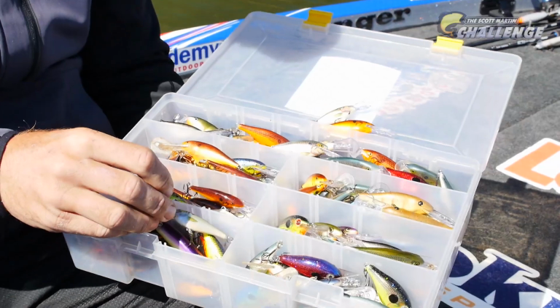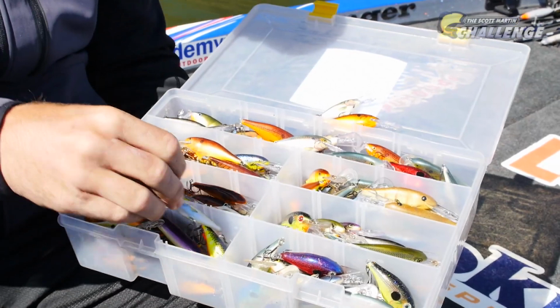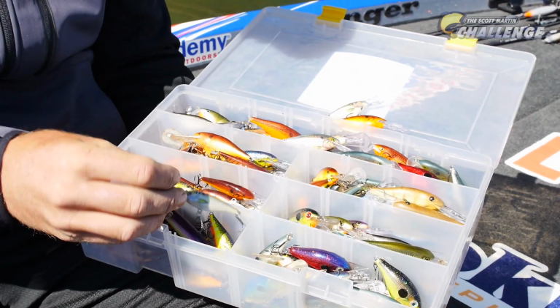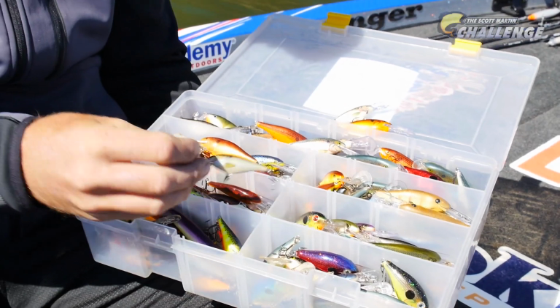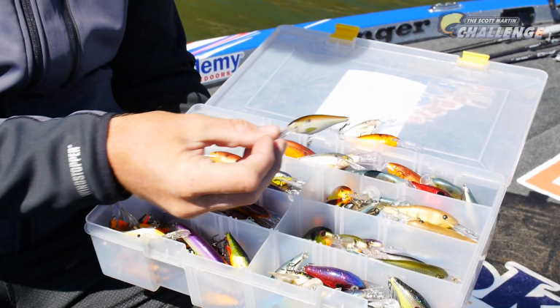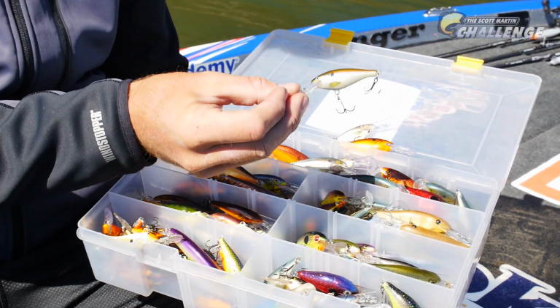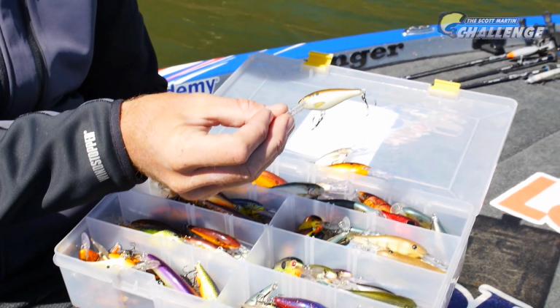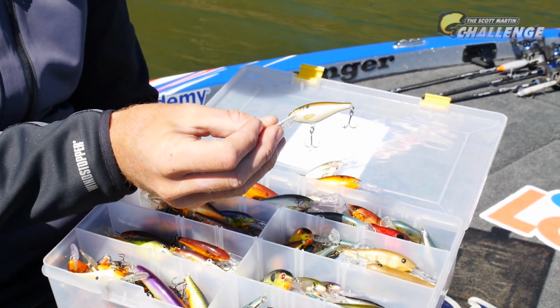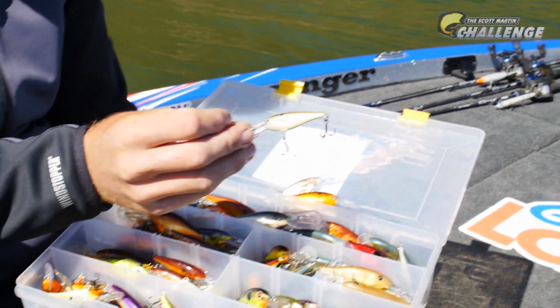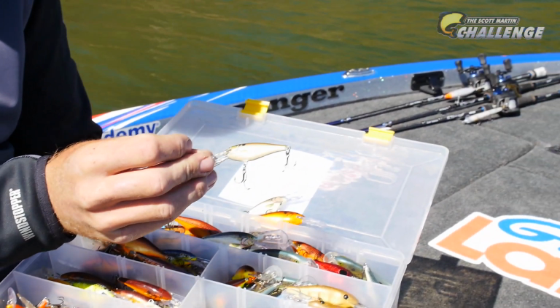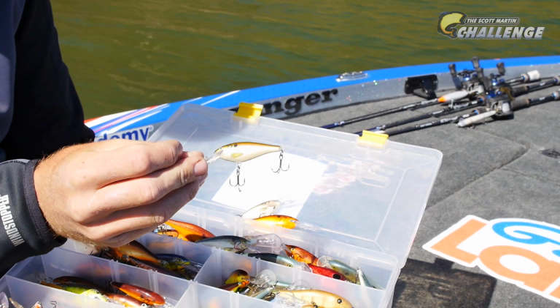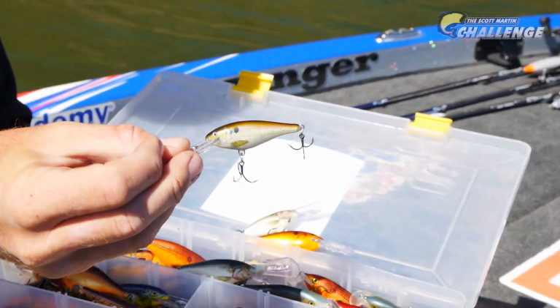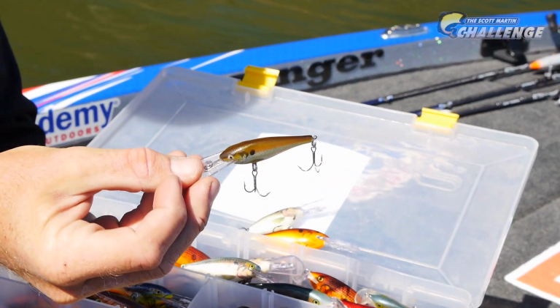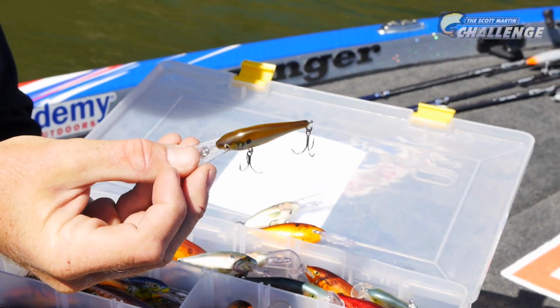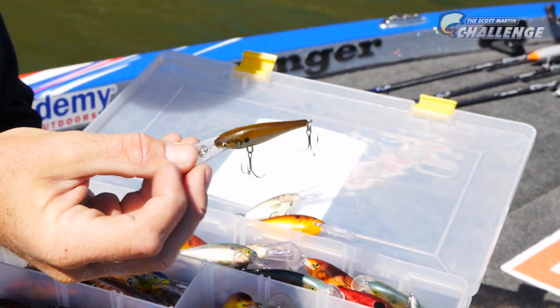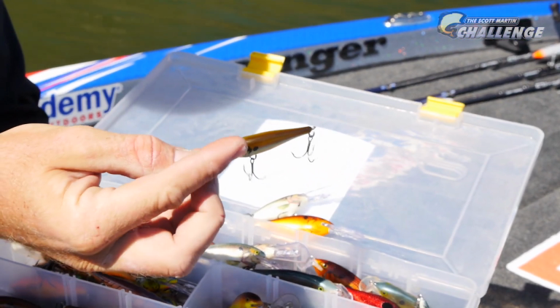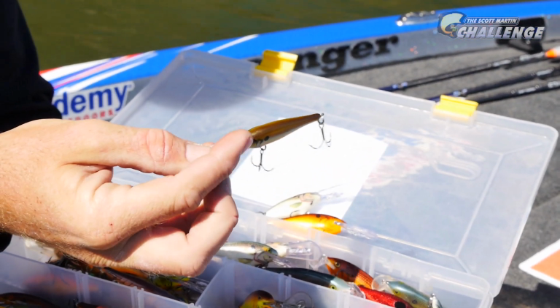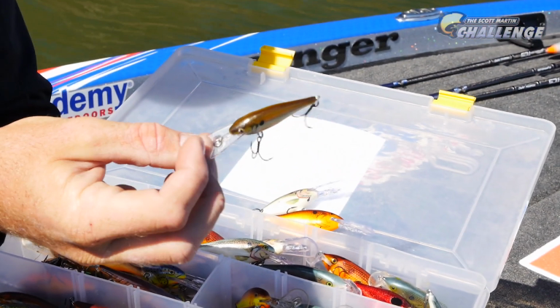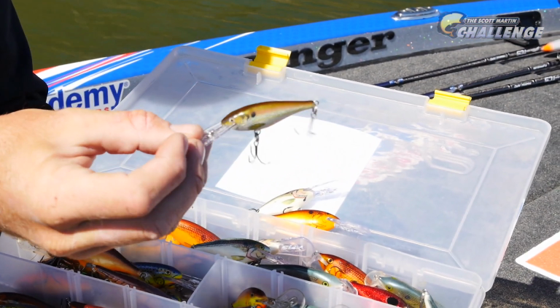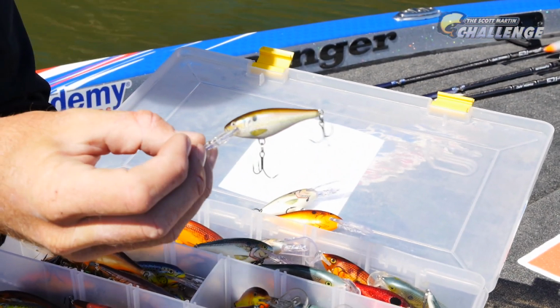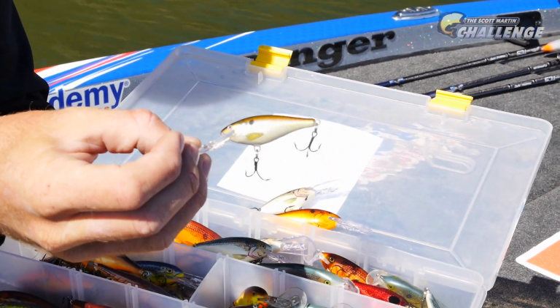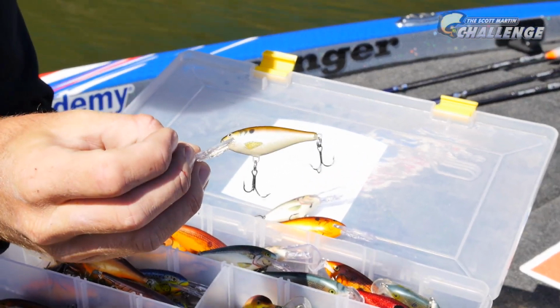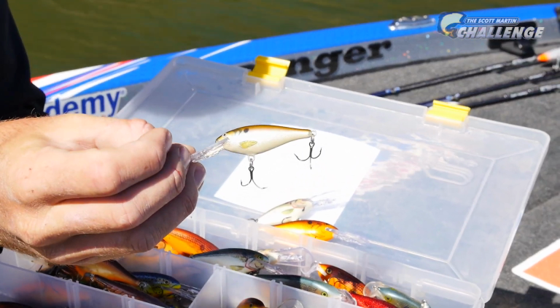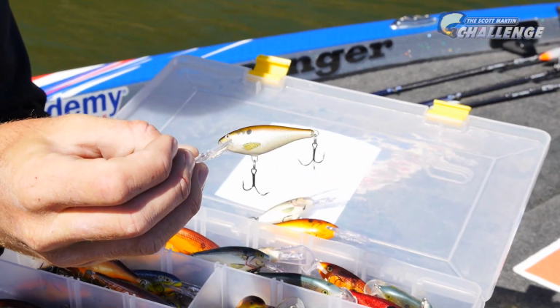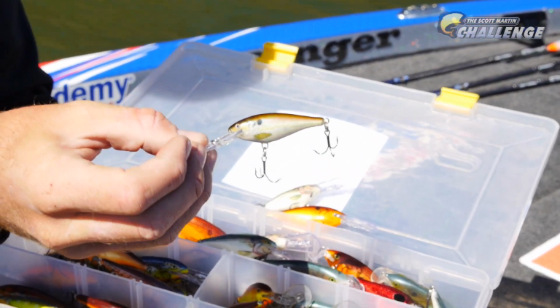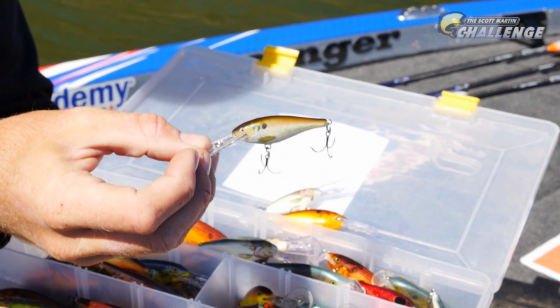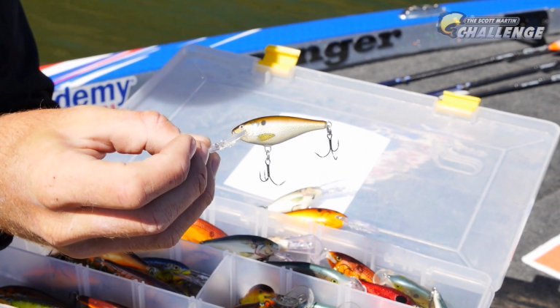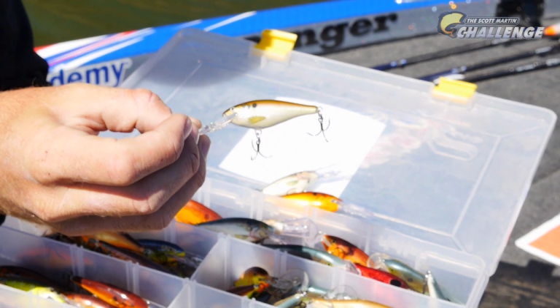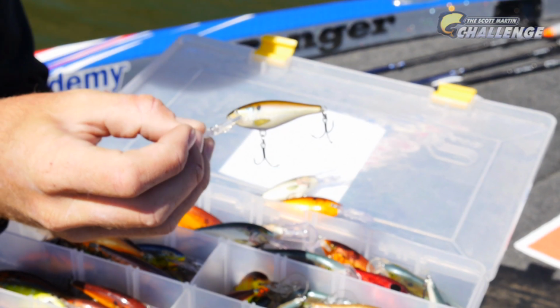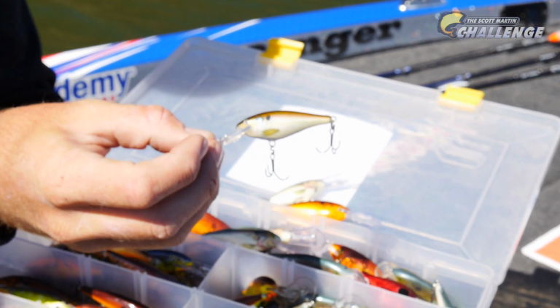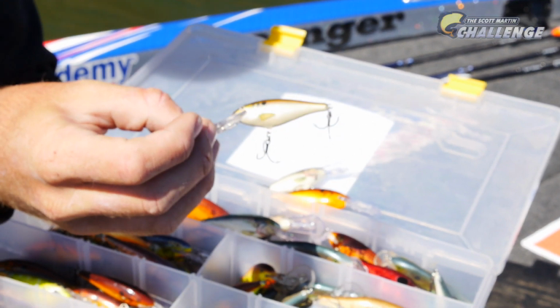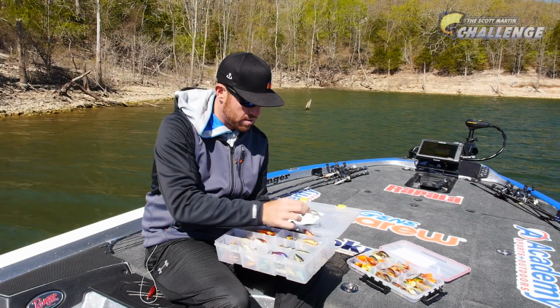One of my new favorite colors this year in the clear water — it's a foil, there's a live River Shad. That's a really good looking, almost like a blueback herring-looking deal. River Shad — it really catches them.